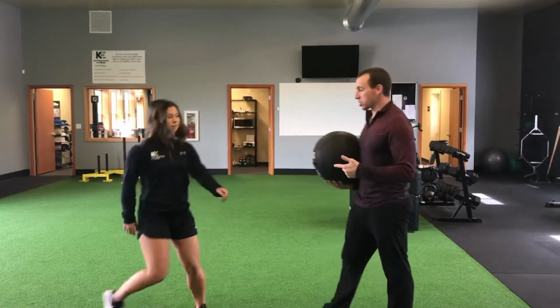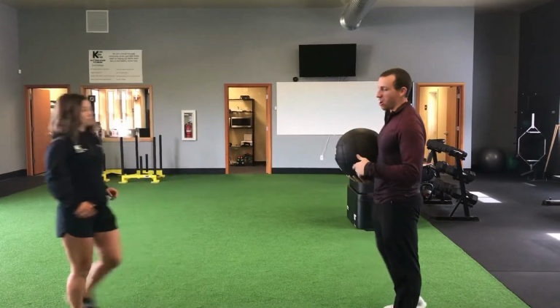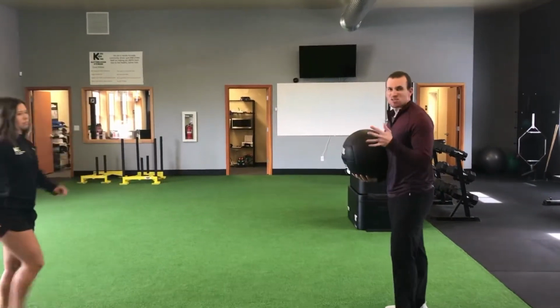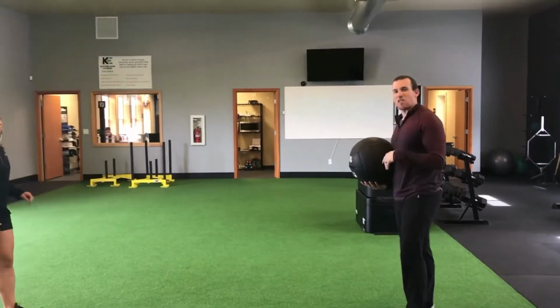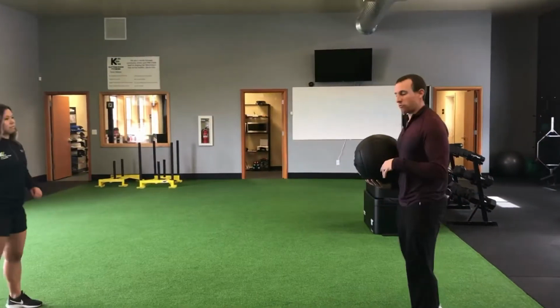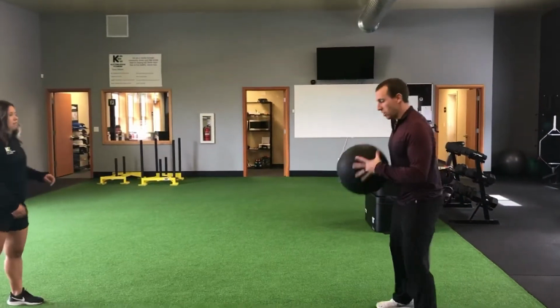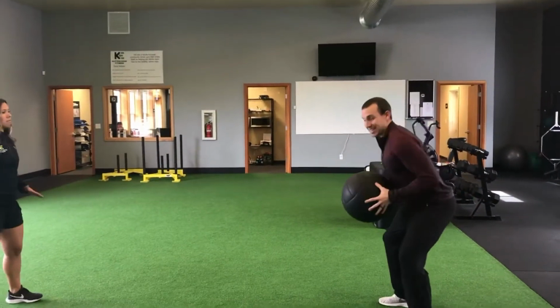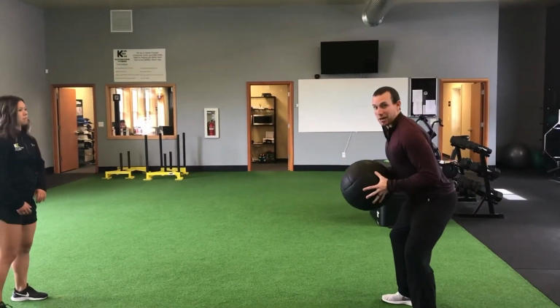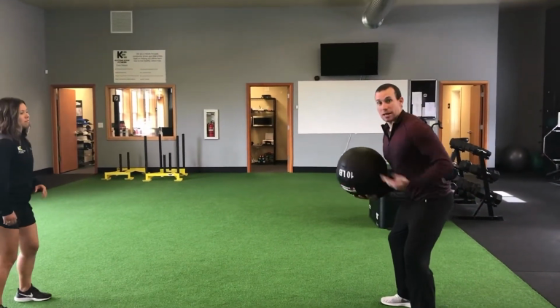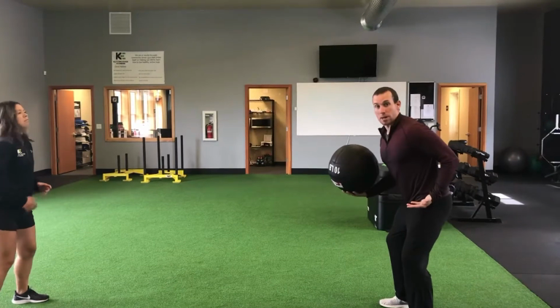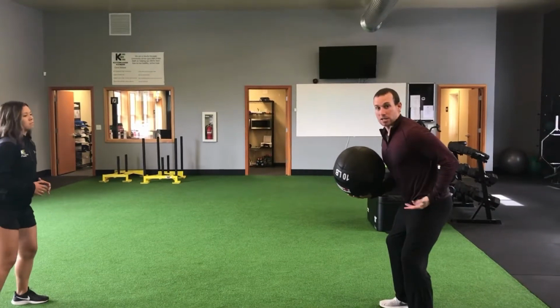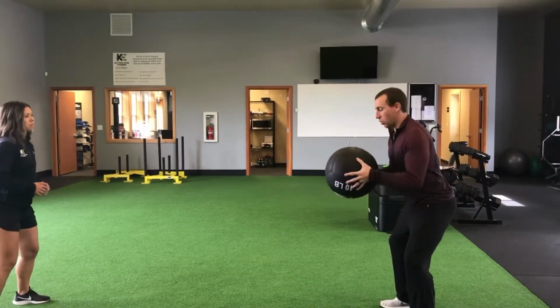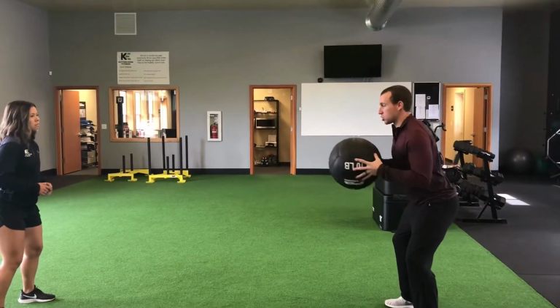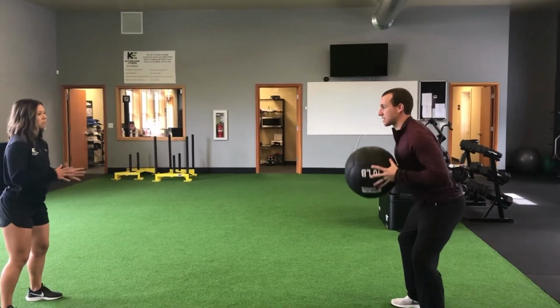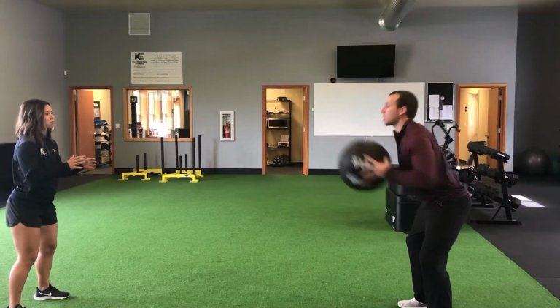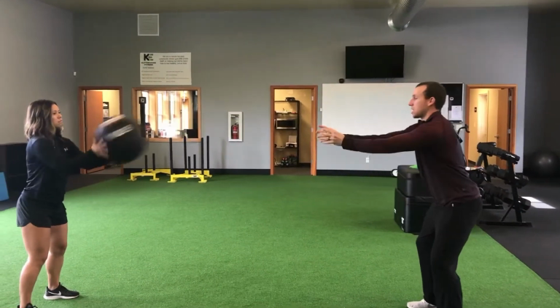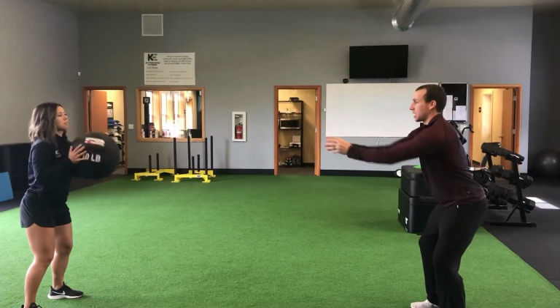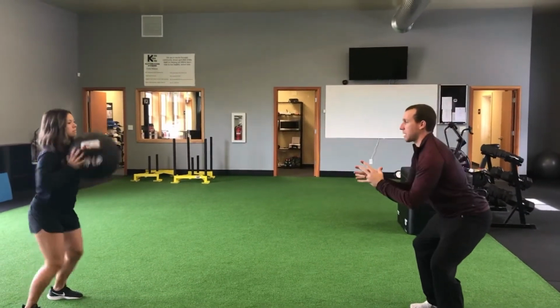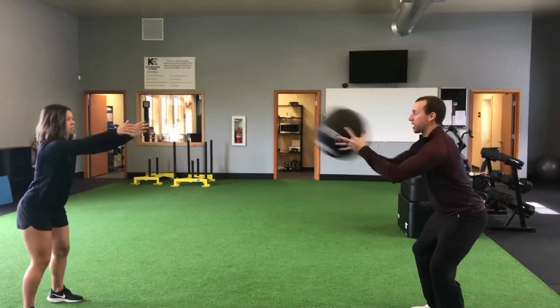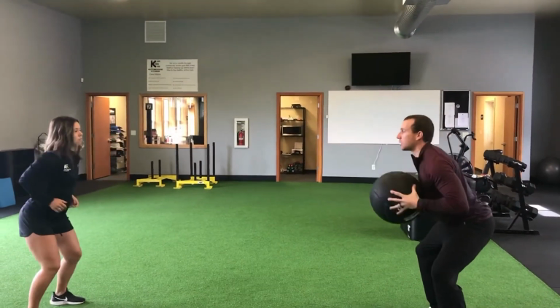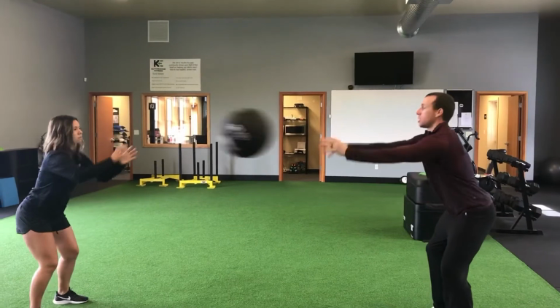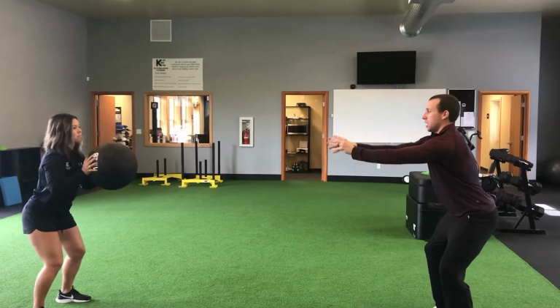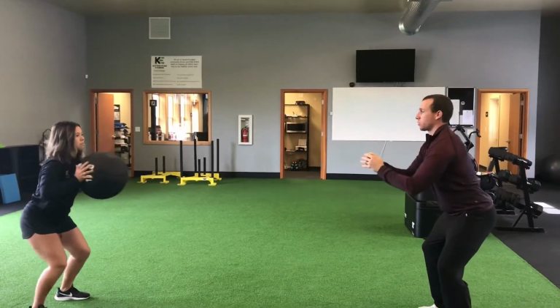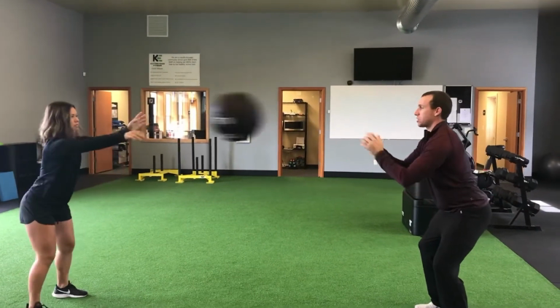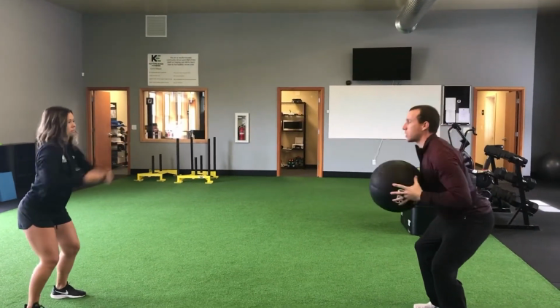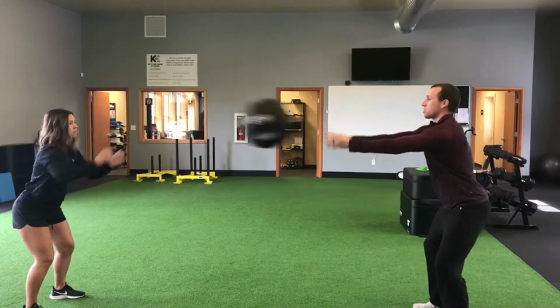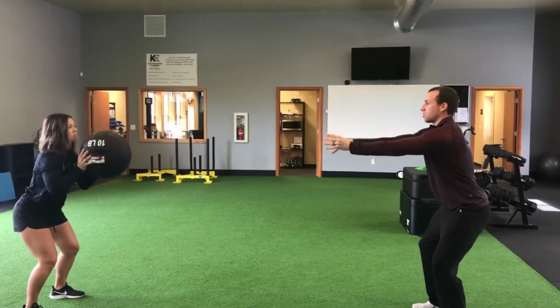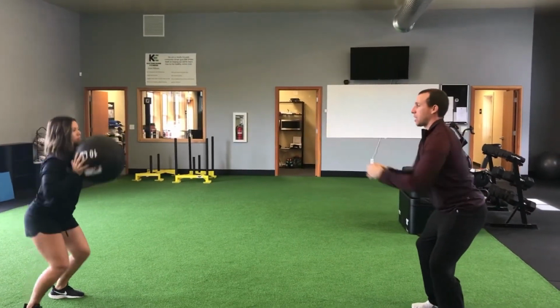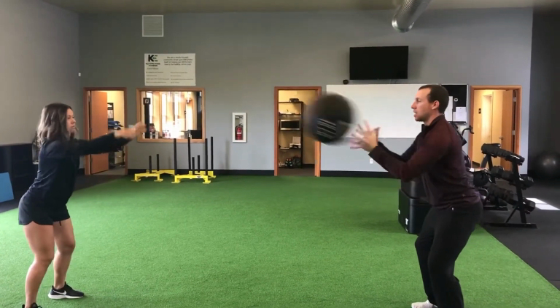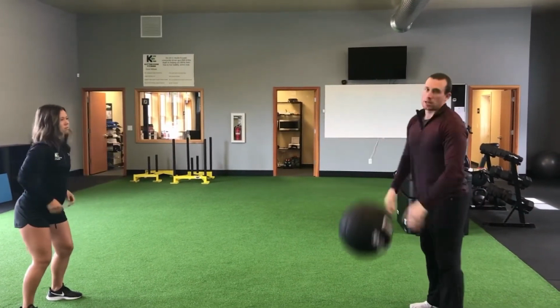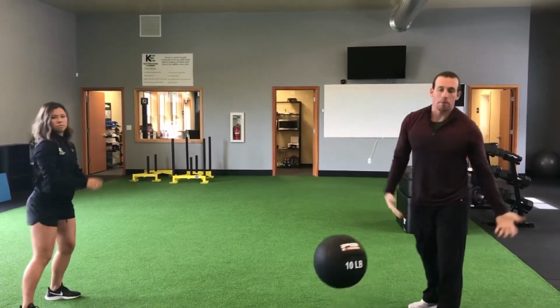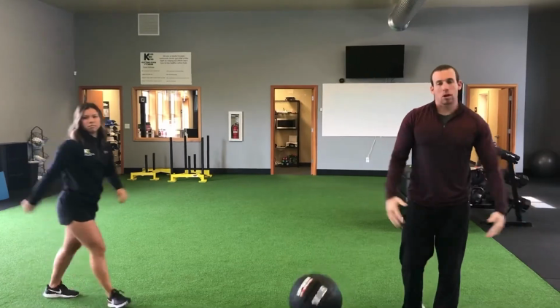We're going to scoot about six to eight feet away from each other, with a nice athletic base like we're in our mid-iron stance. All we're going to do is chest pass that ball as hard as we can. She's going to catch it, pass it back — load and explode through. We're trying to generate as much power as we can through the upper body, just letting that ball go straight ahead.